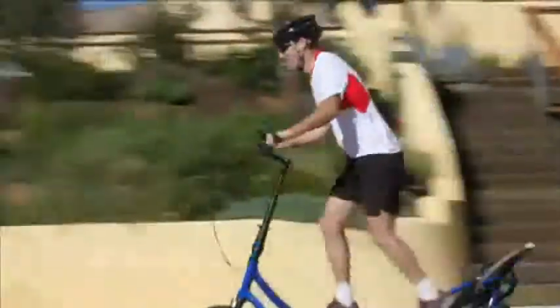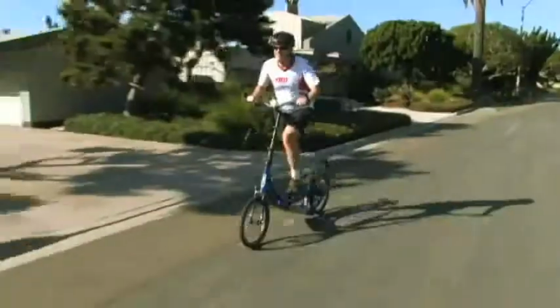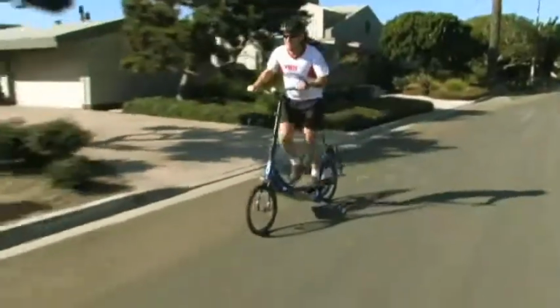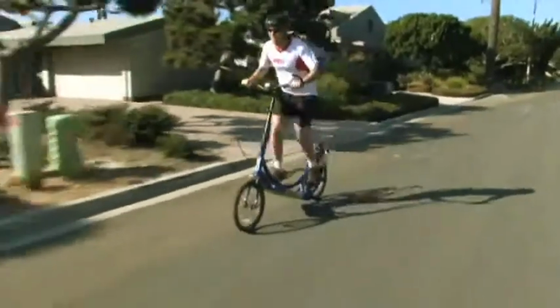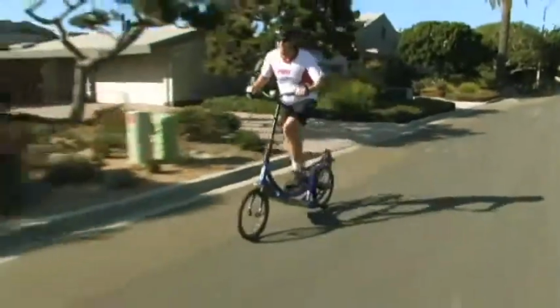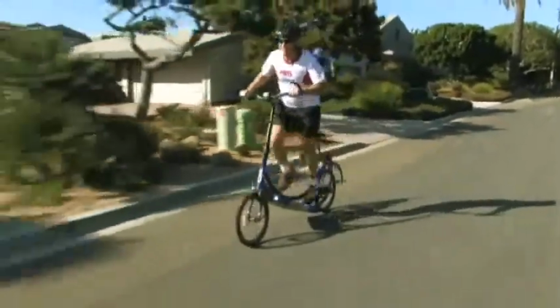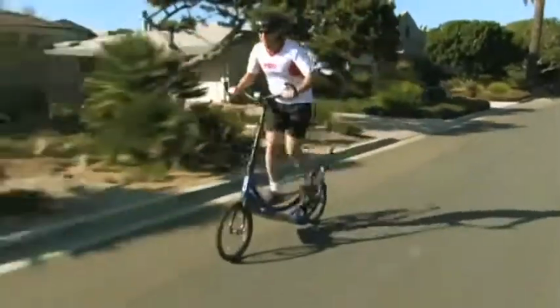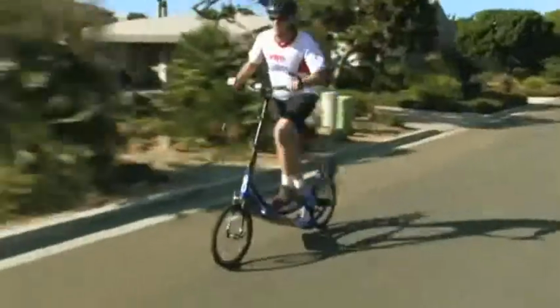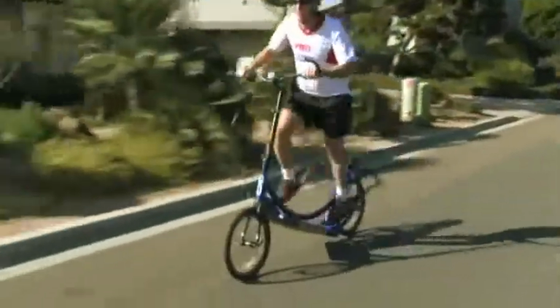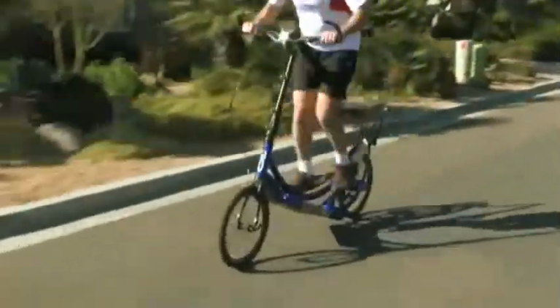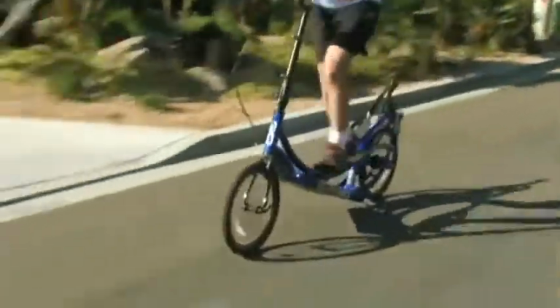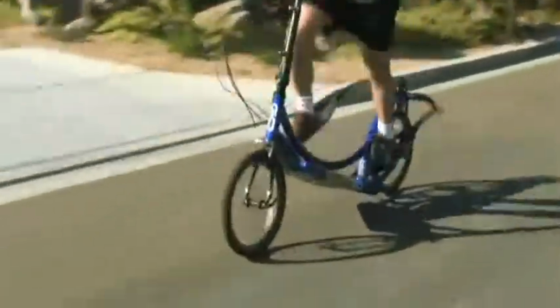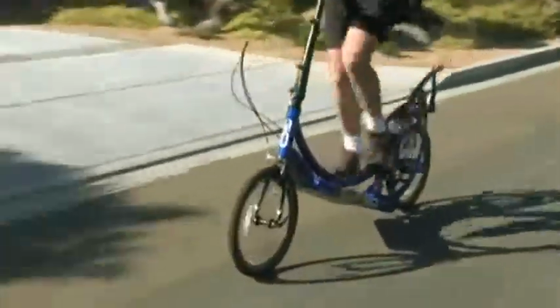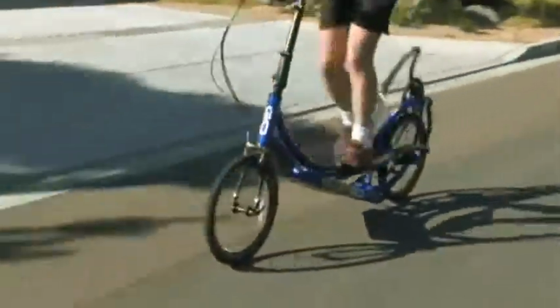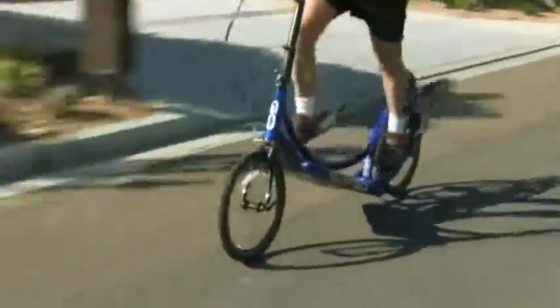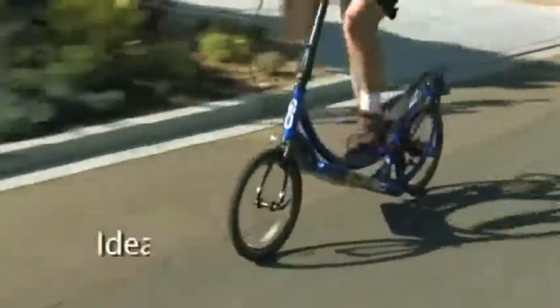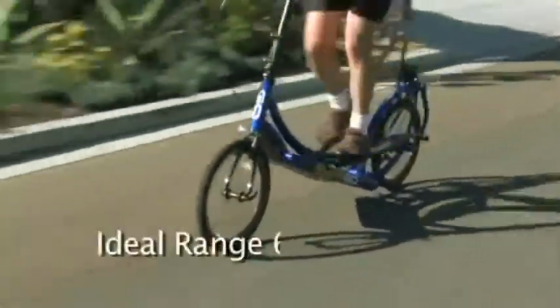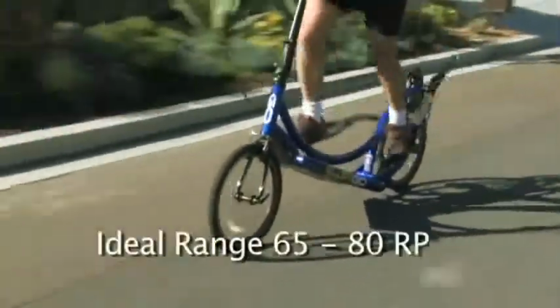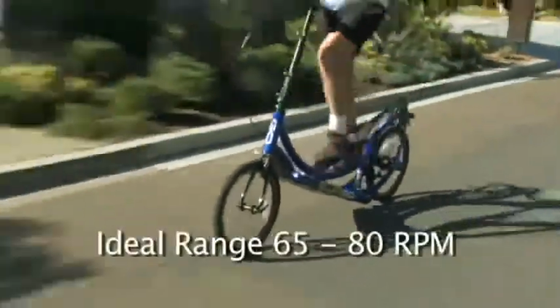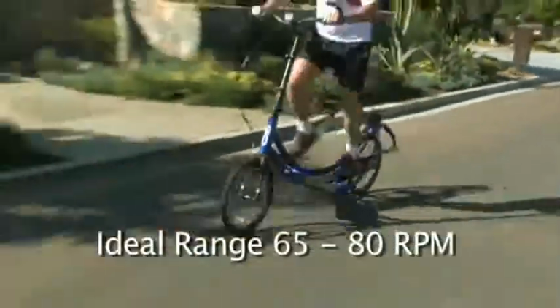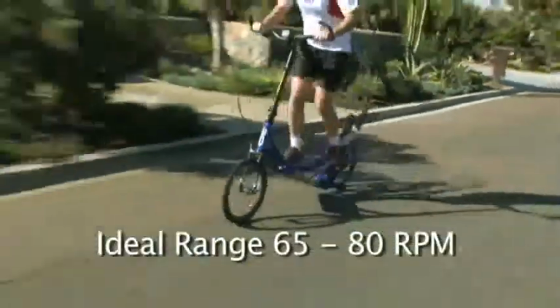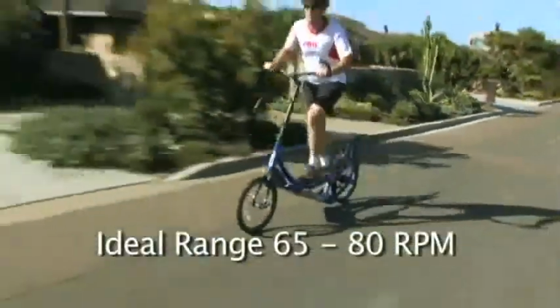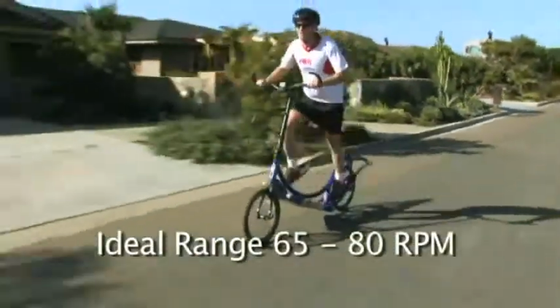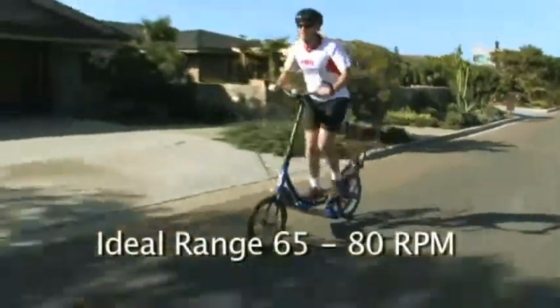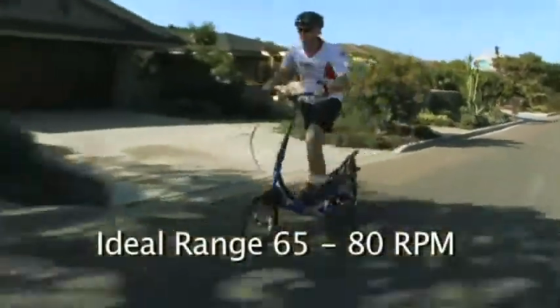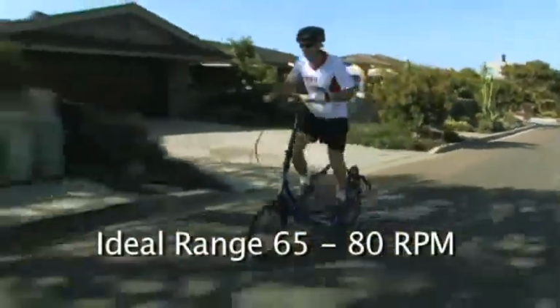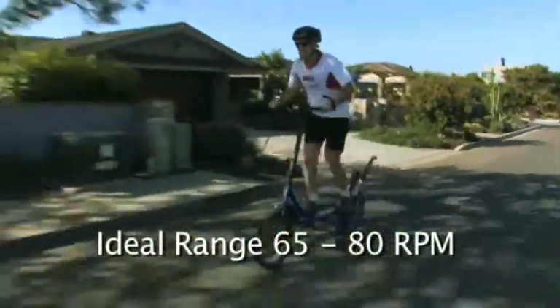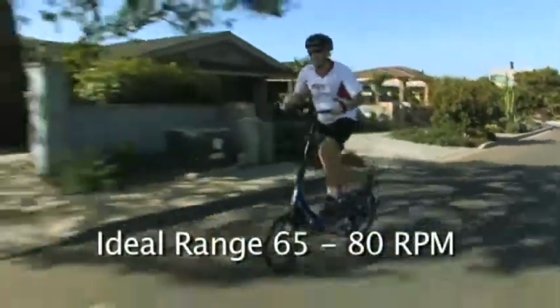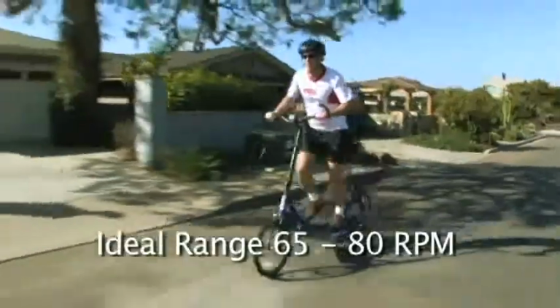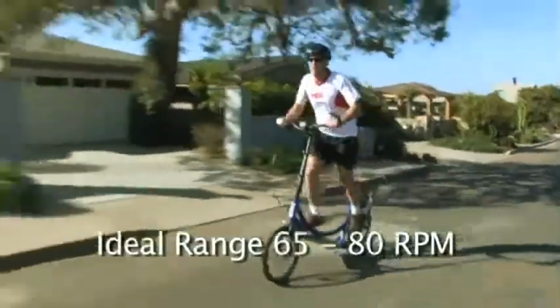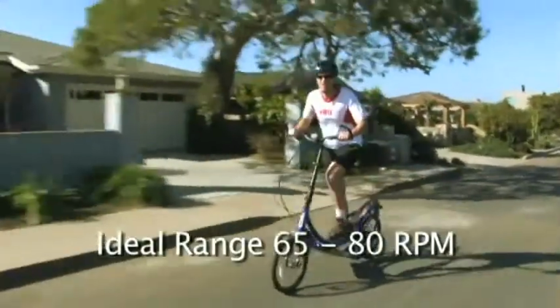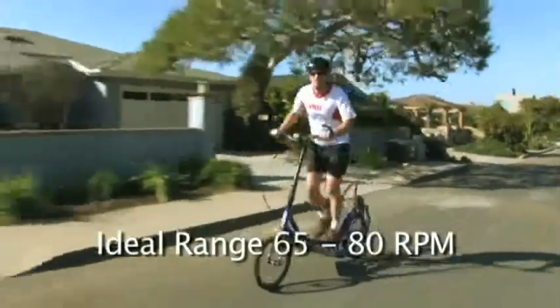For those familiar with RPM measures from cycling, the ideal range on the Elliptico is 65 to 80 RPM.